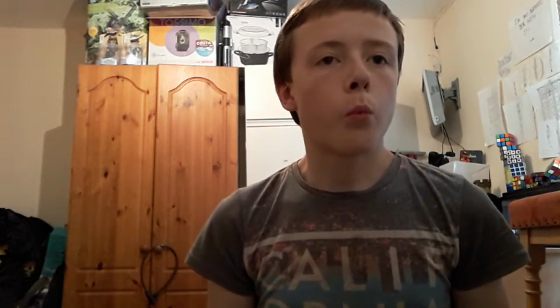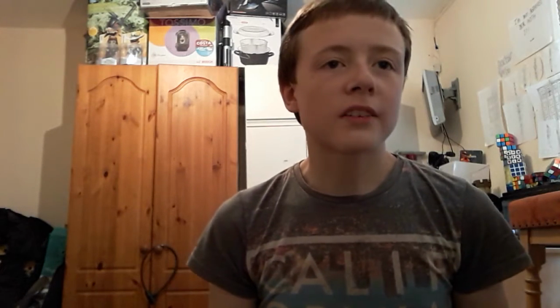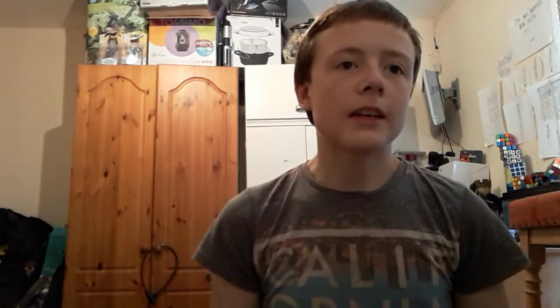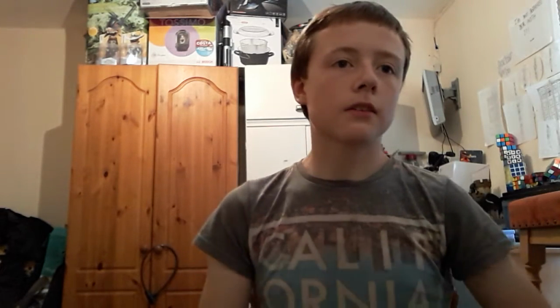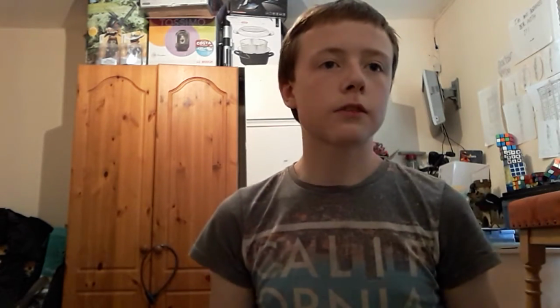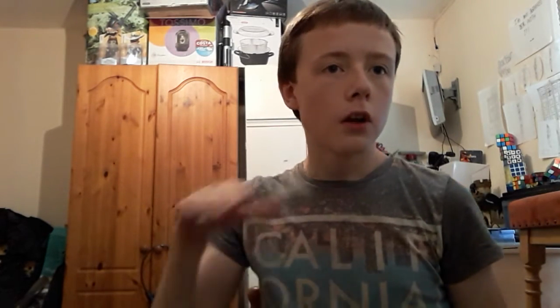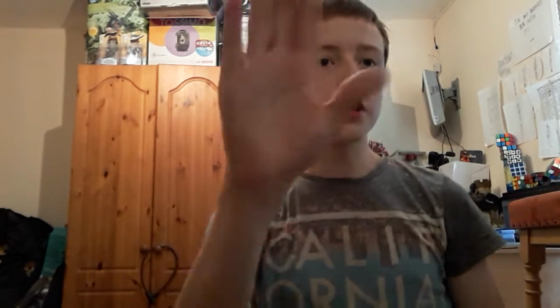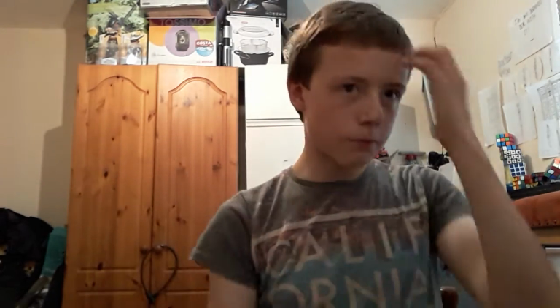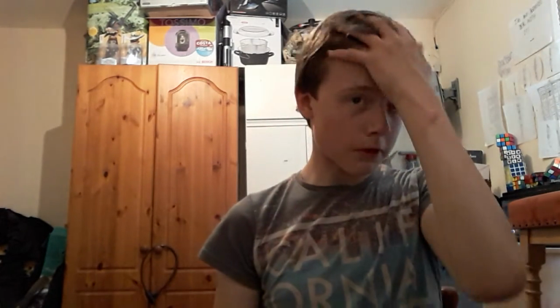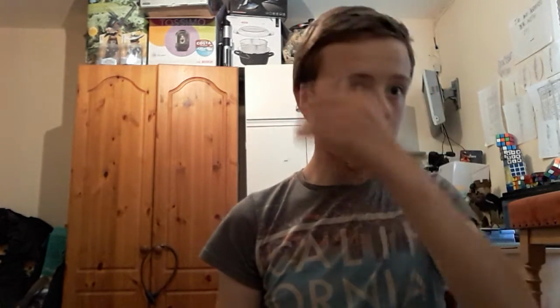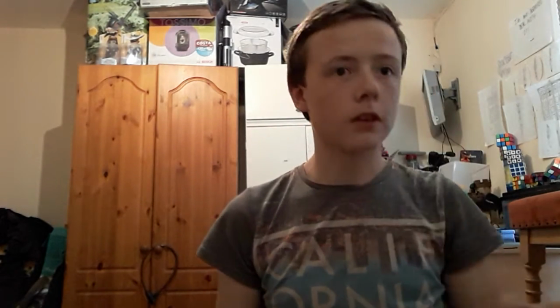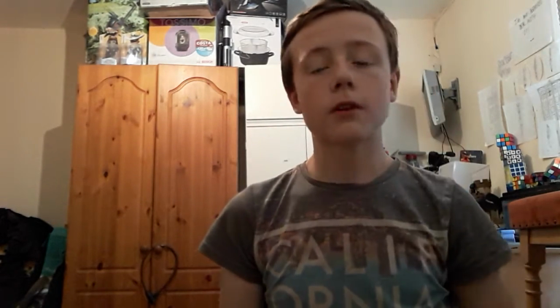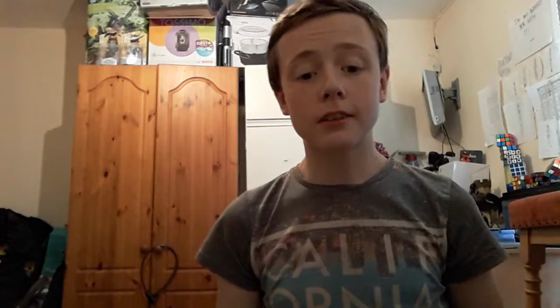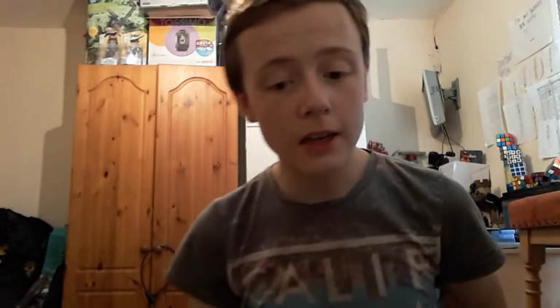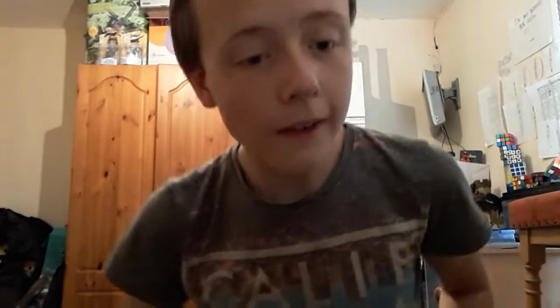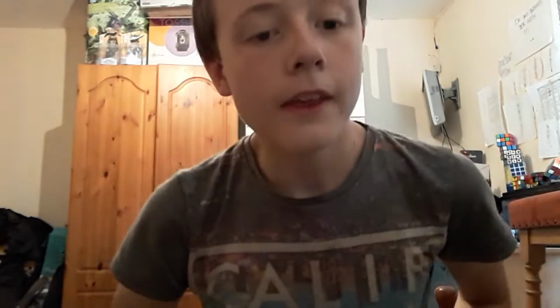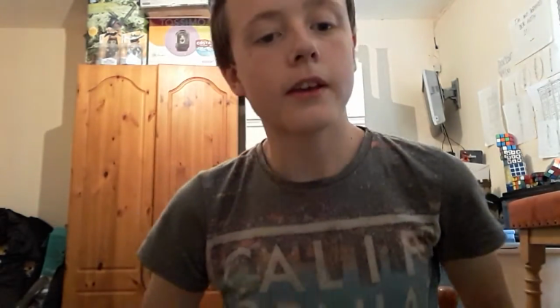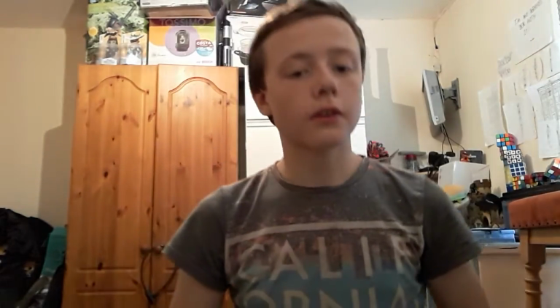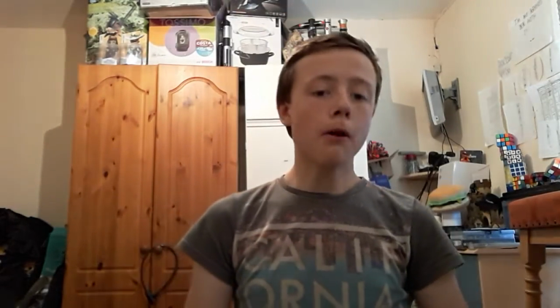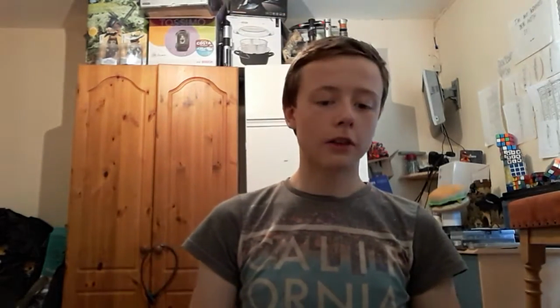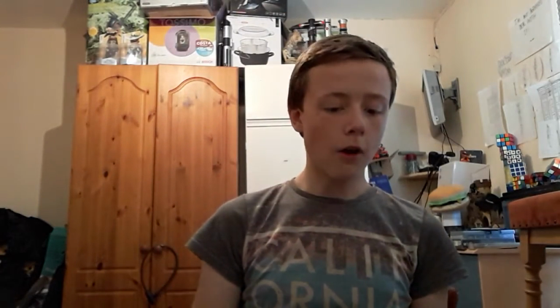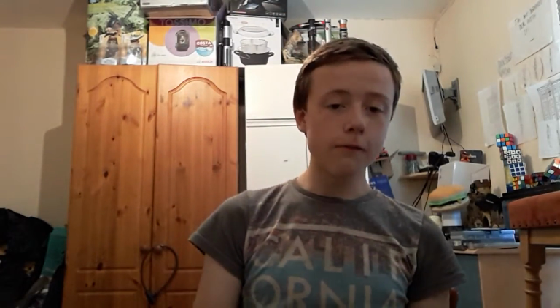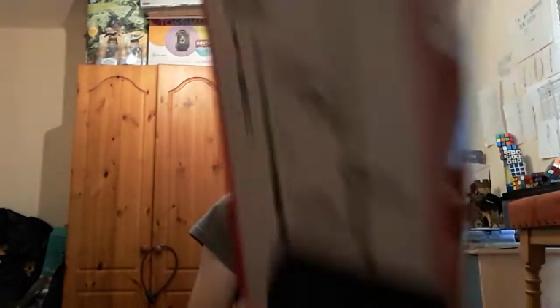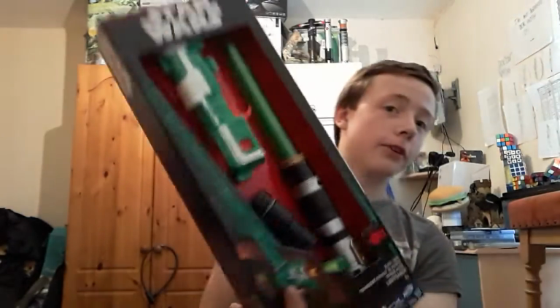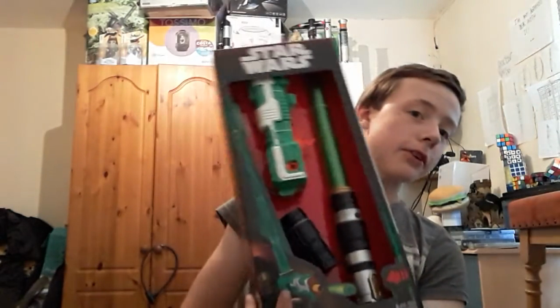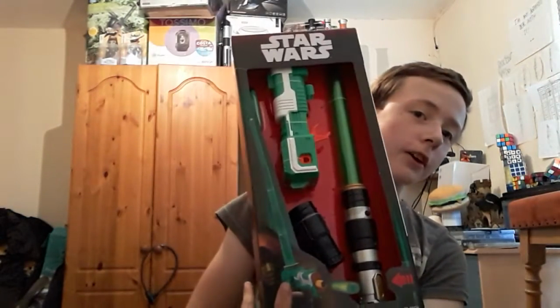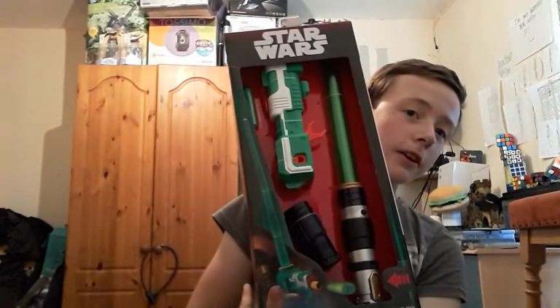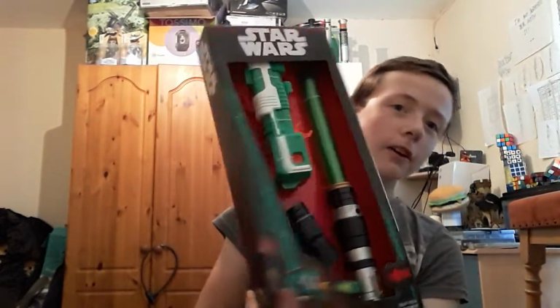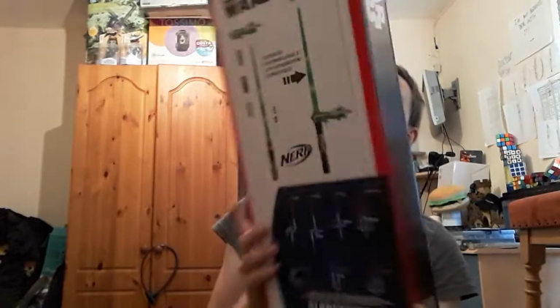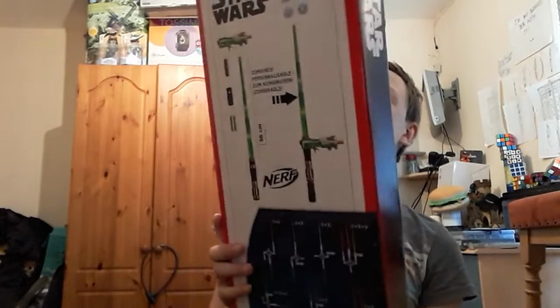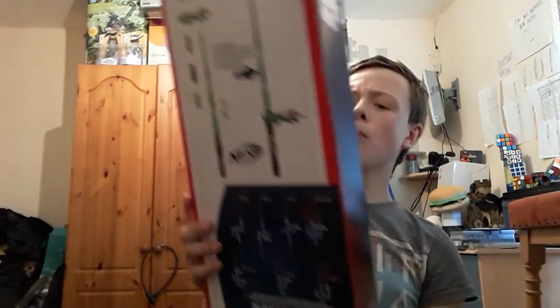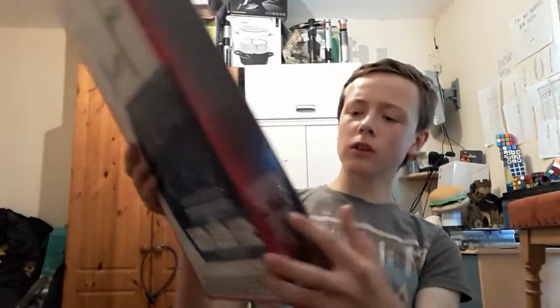It's Boris Blaster back at the end of the video. Today is an unboxing of... Star Wars!